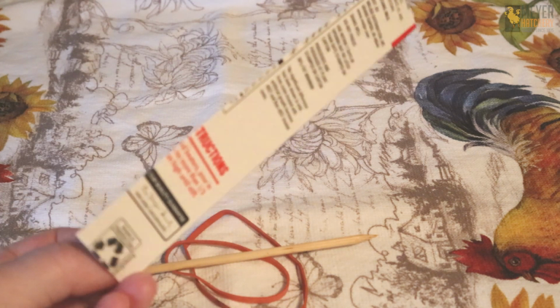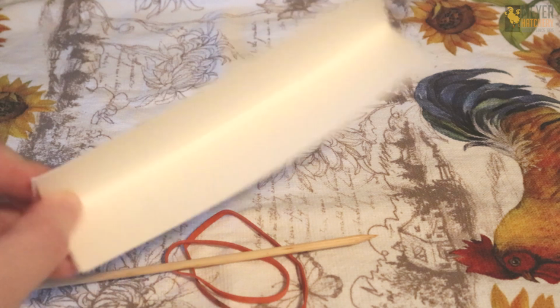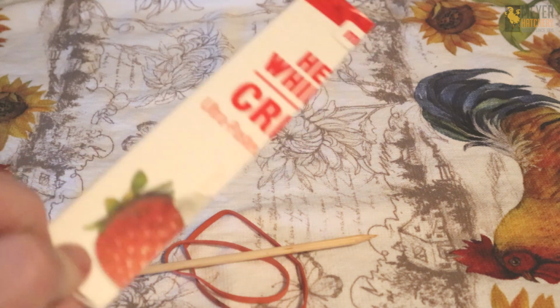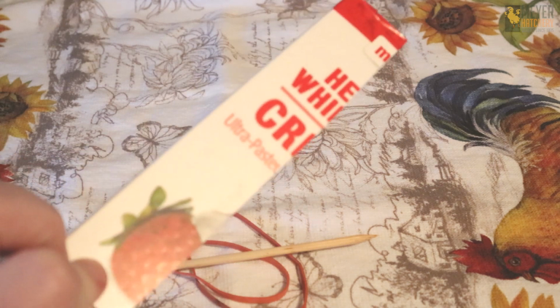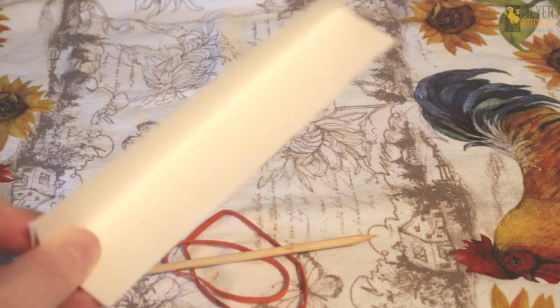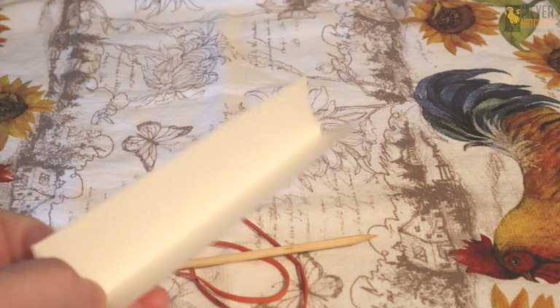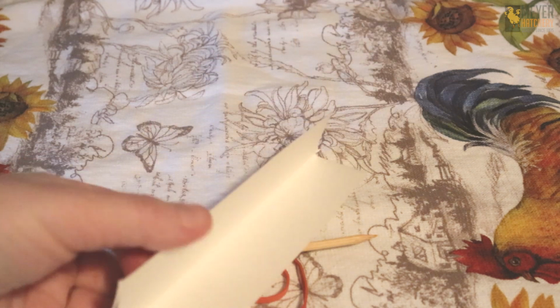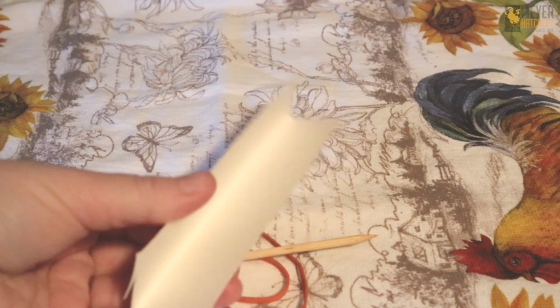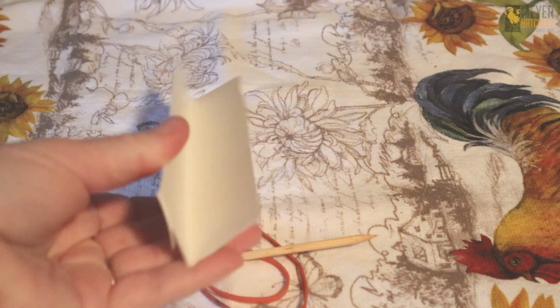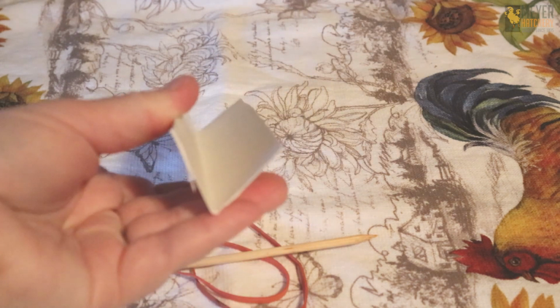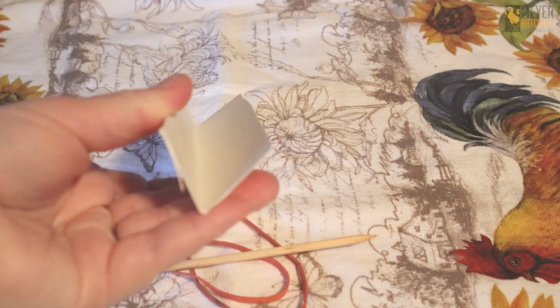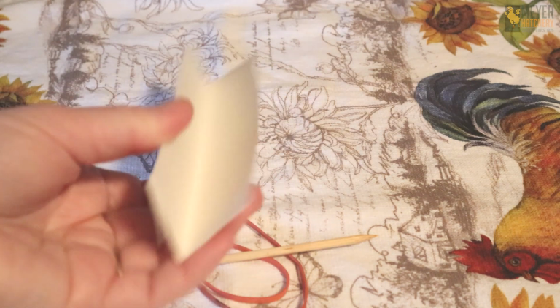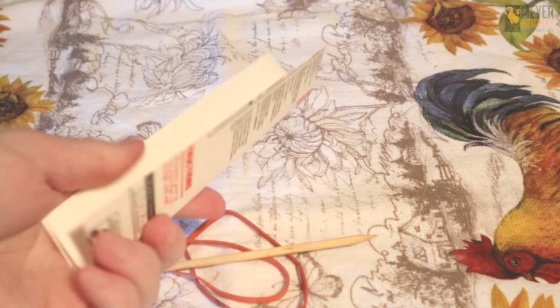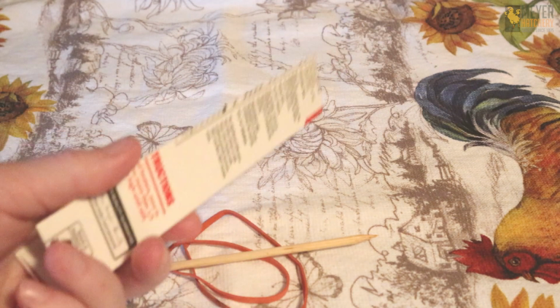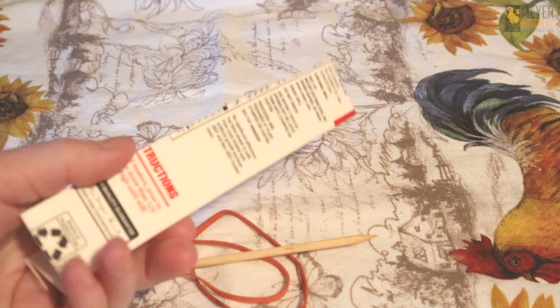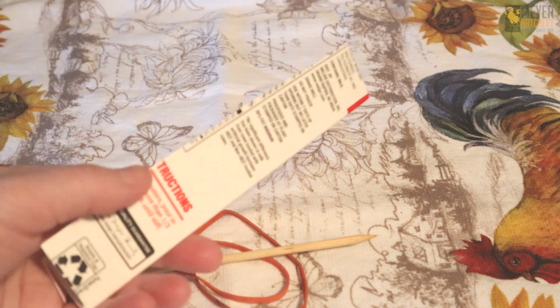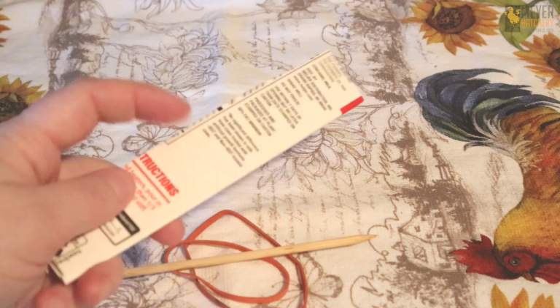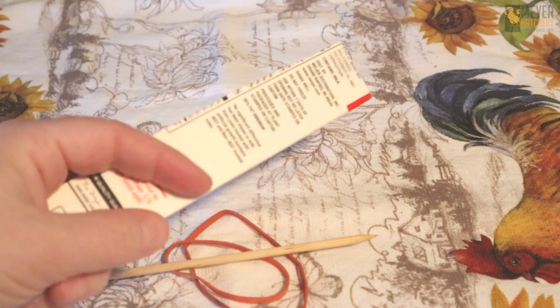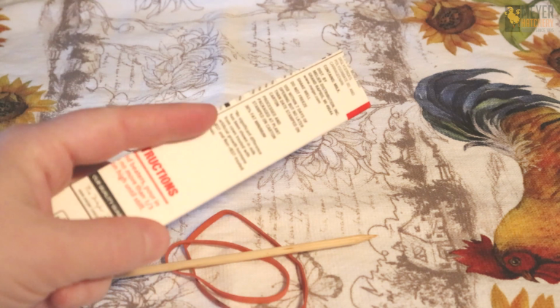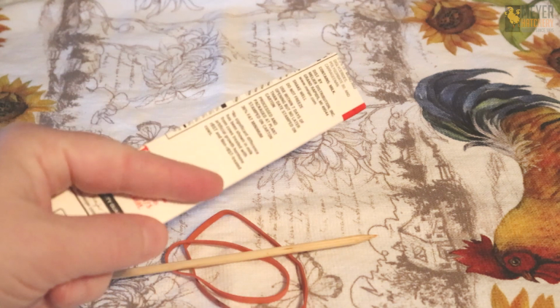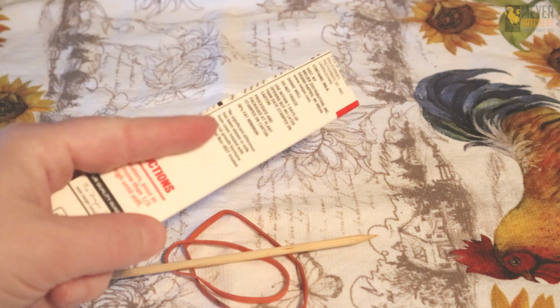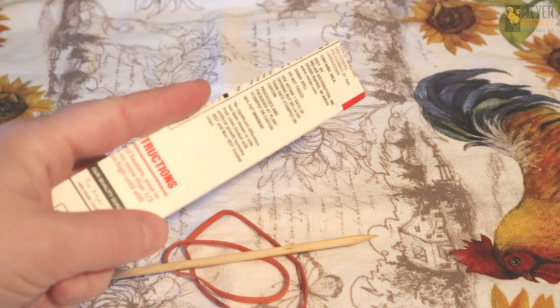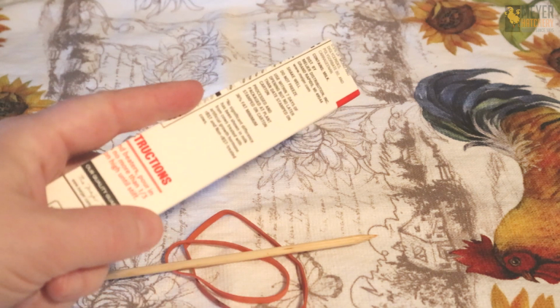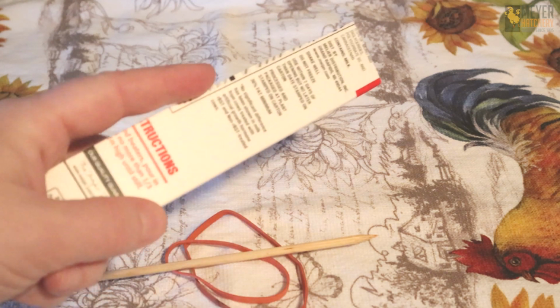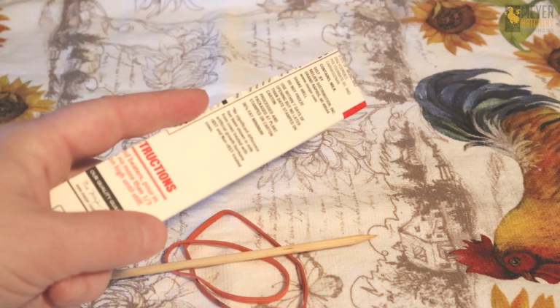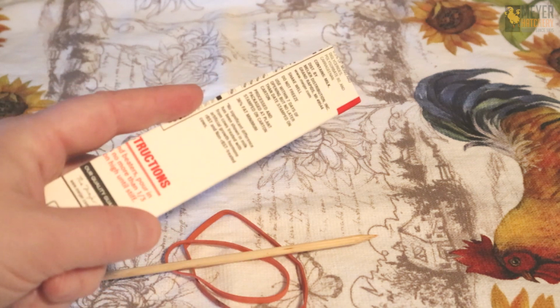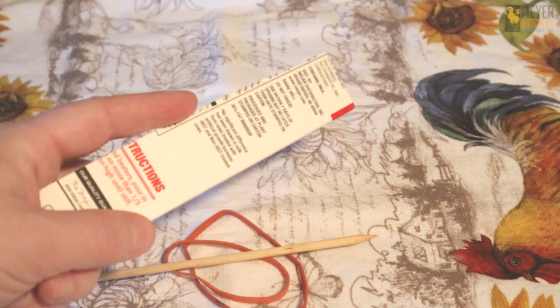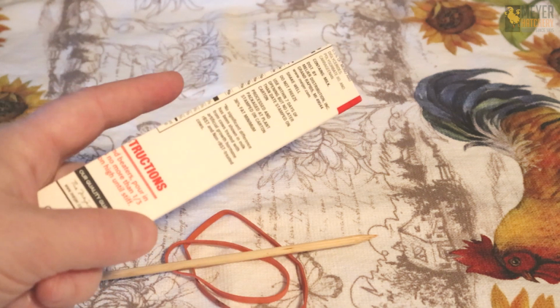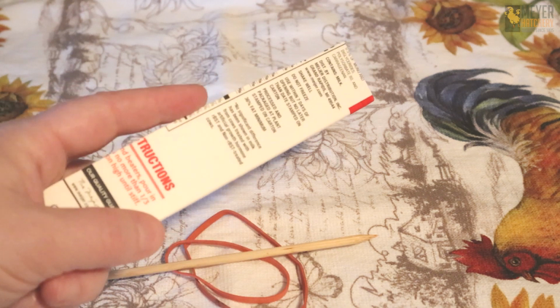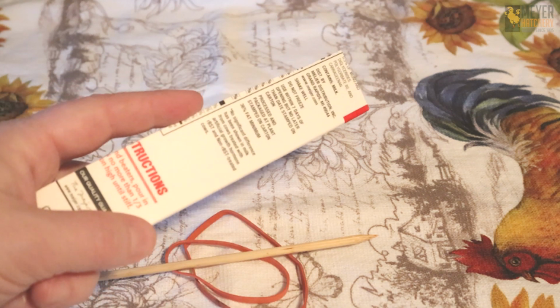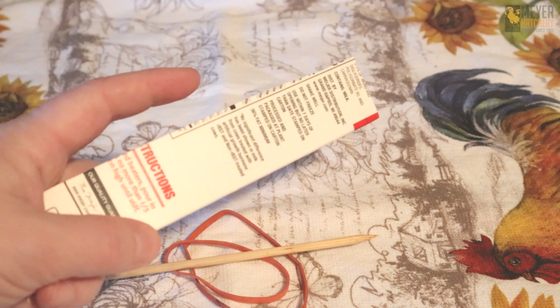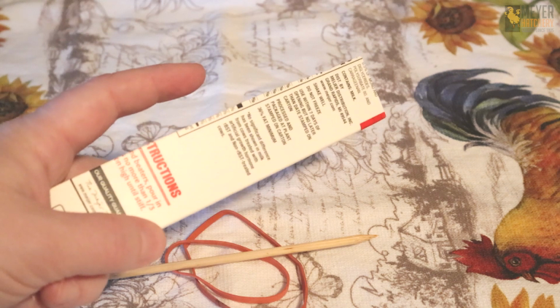You want to cut your card stock so it's in the form of a V. I used the corner of the container and cut up about an inch on each side, making sure it was about six inches long.